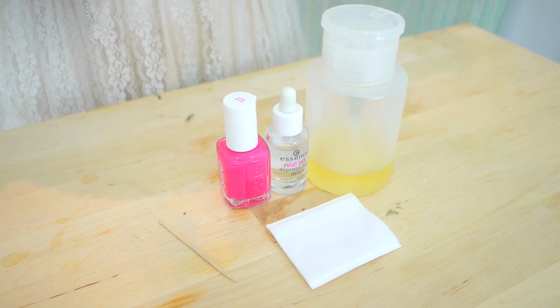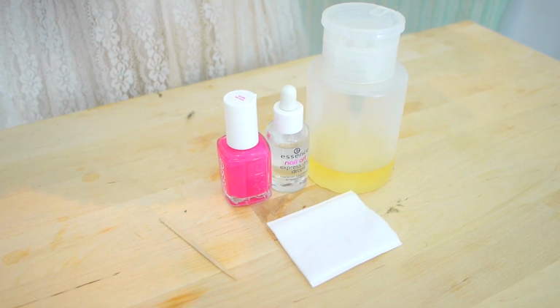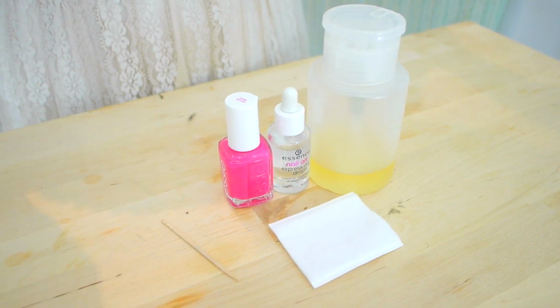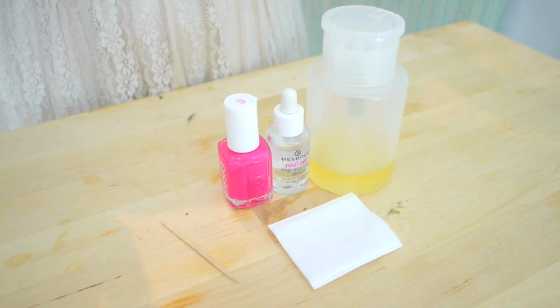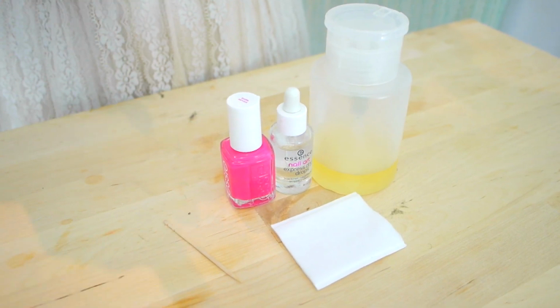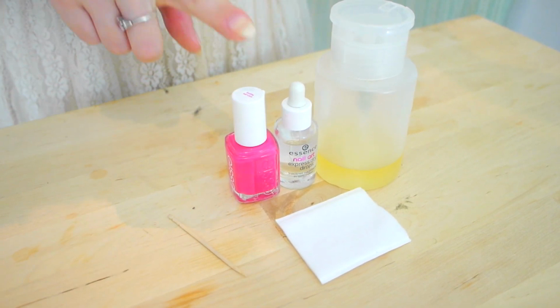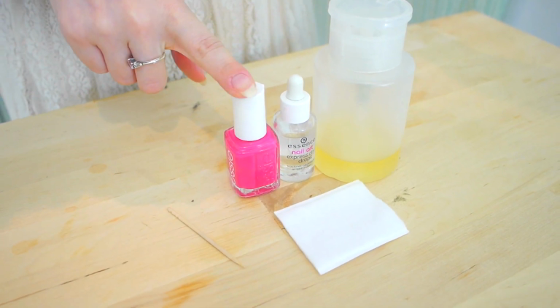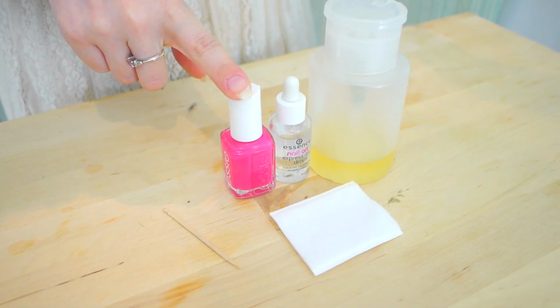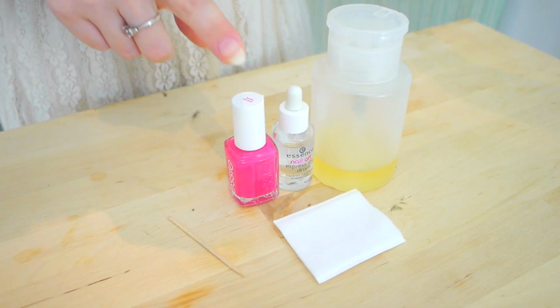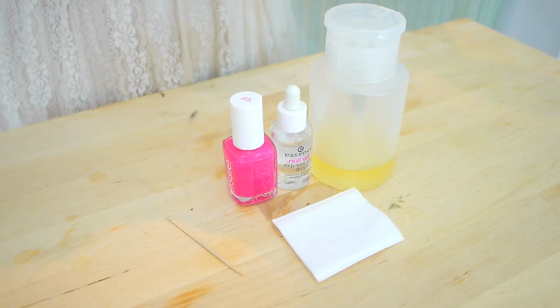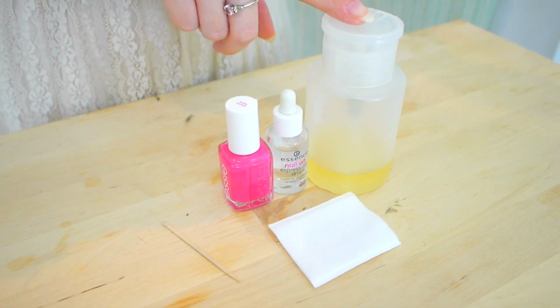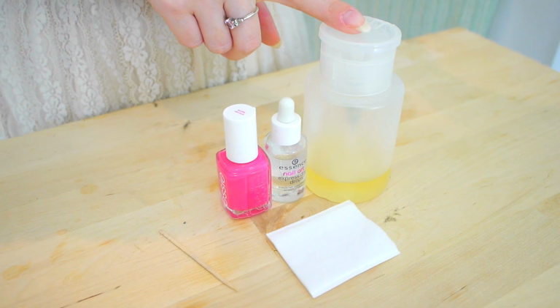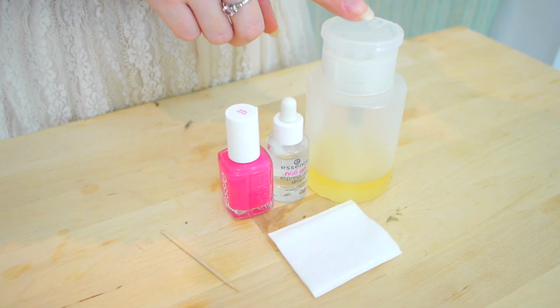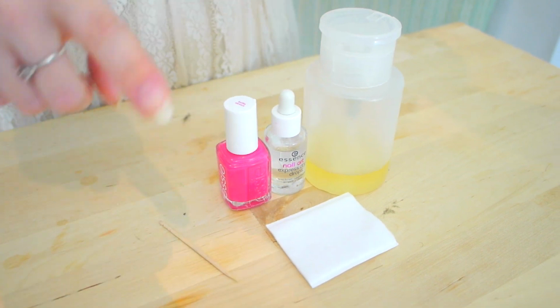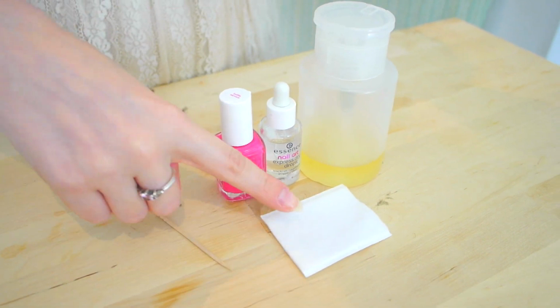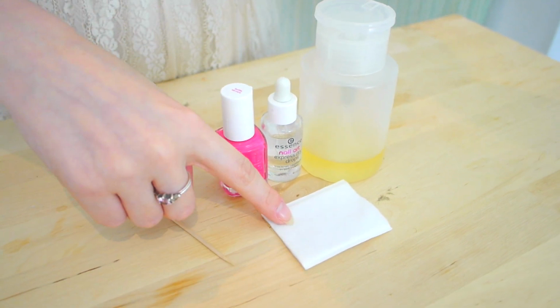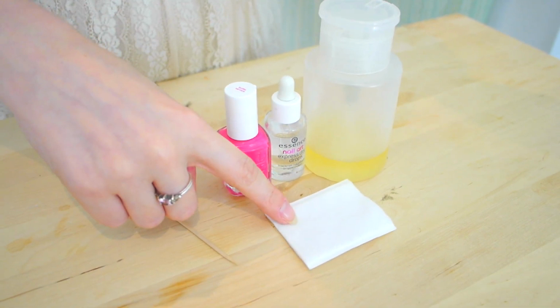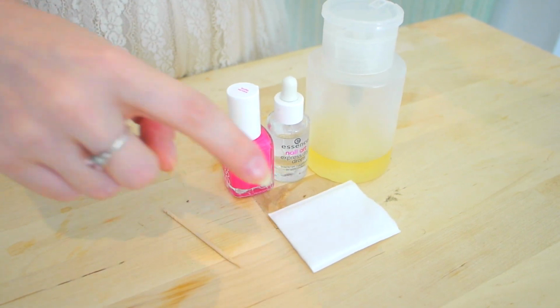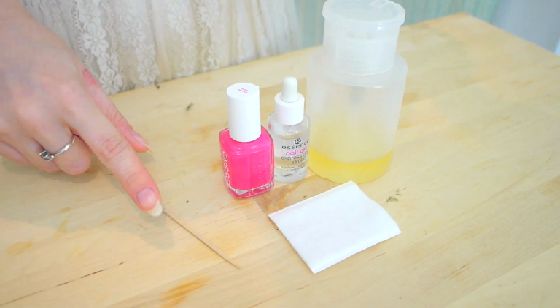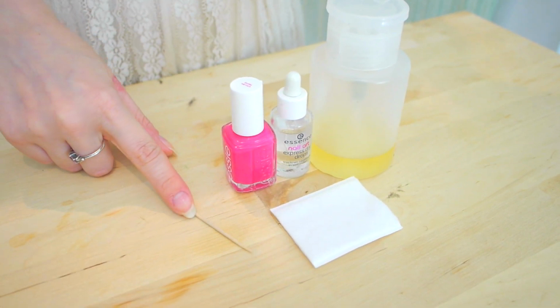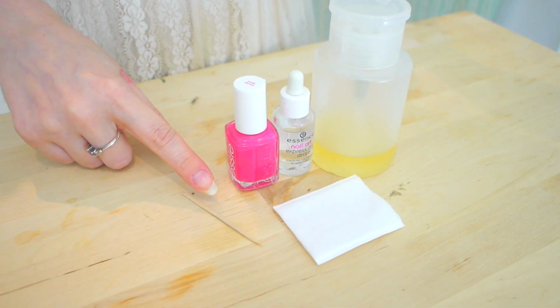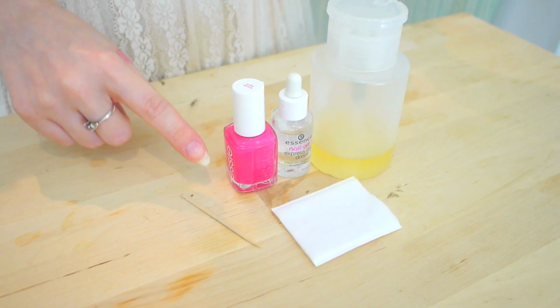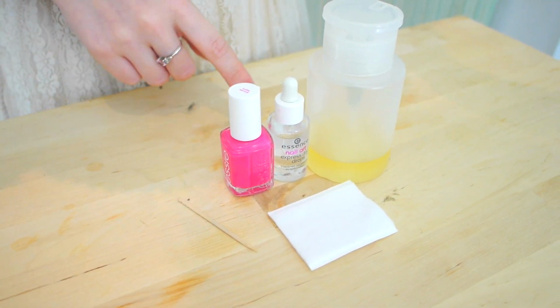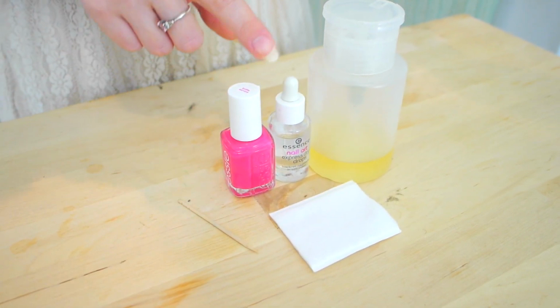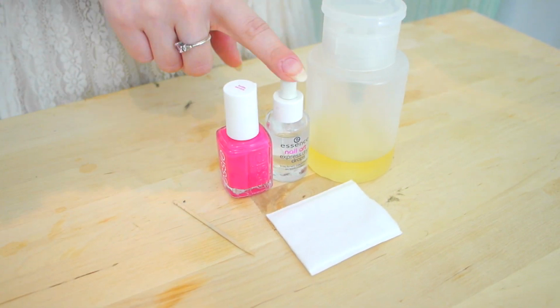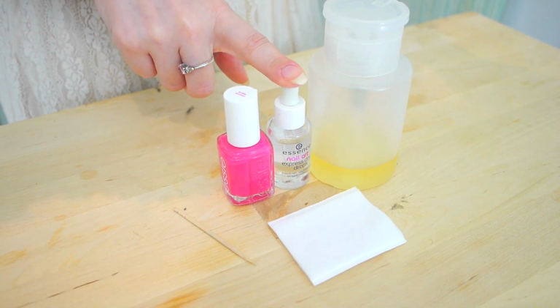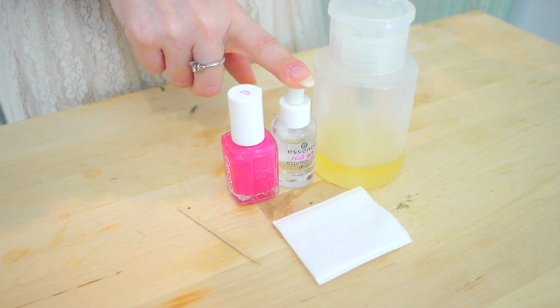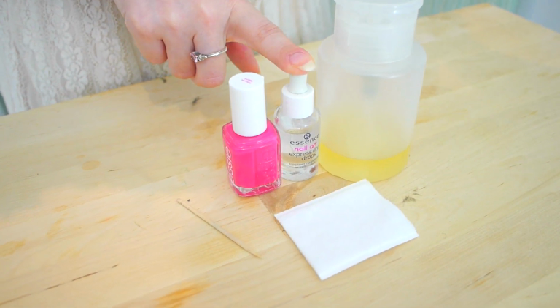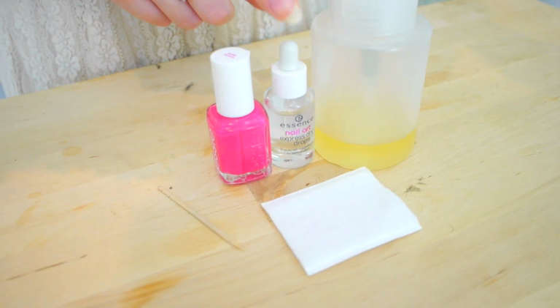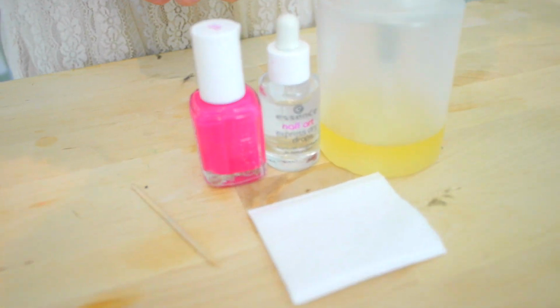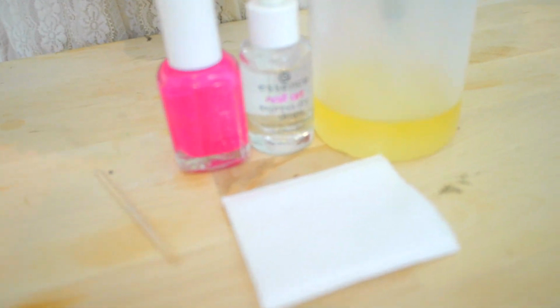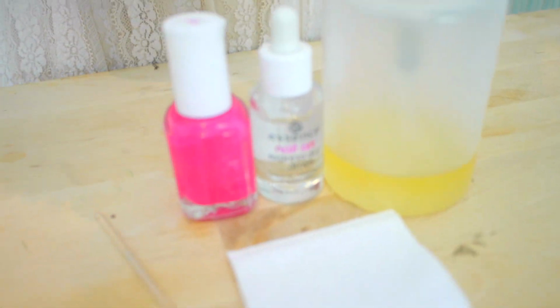So what you're going to need is nail polish, nail polish remover, a cotton pad, a toothpick, and if you want, some quick dry drops — but you don't need to use those if you don't want to.